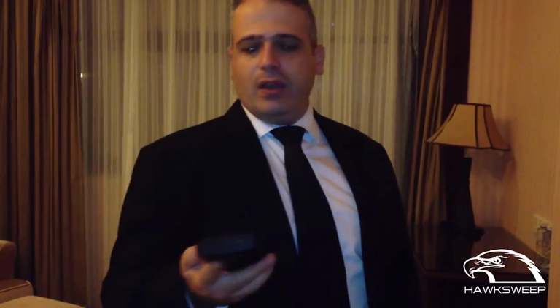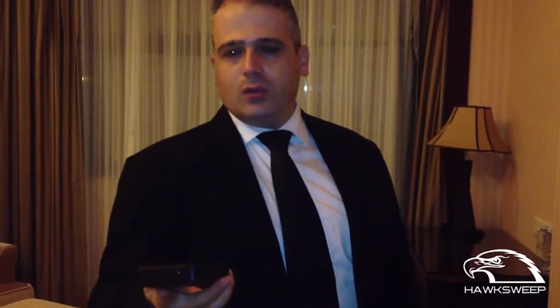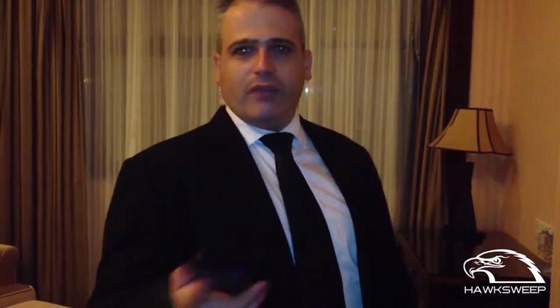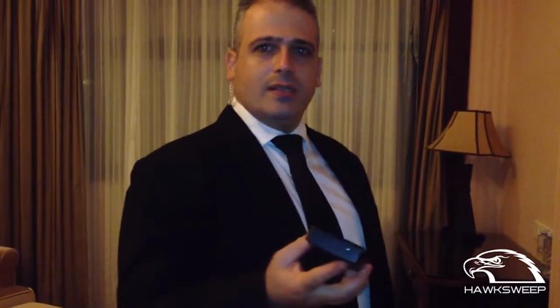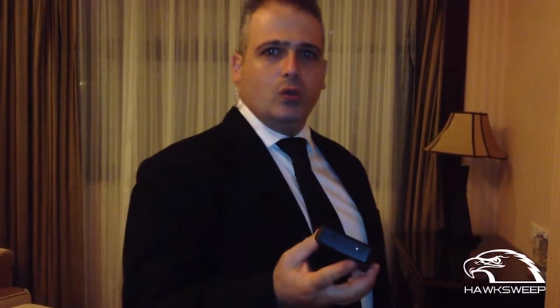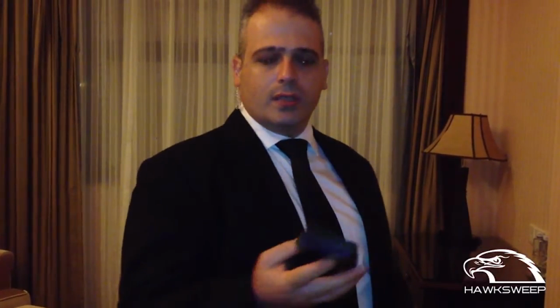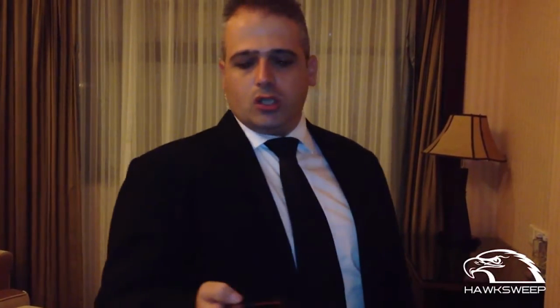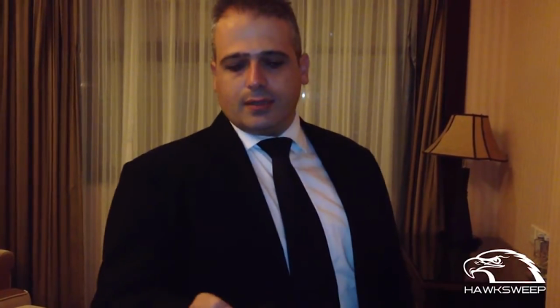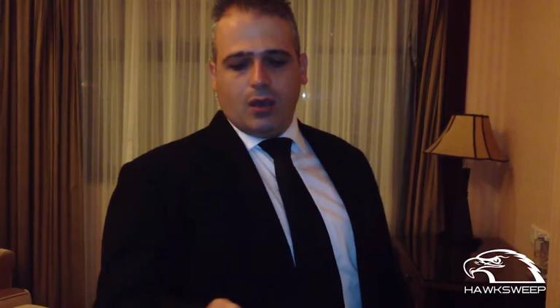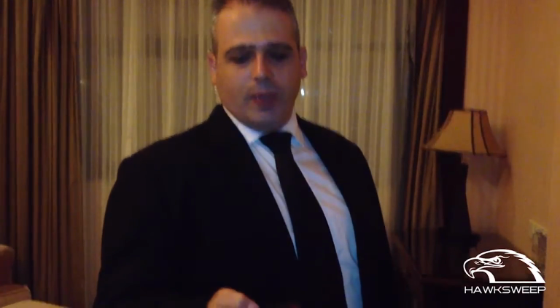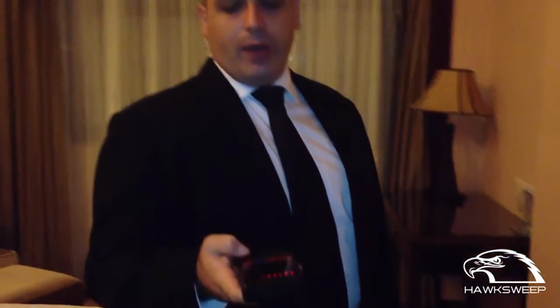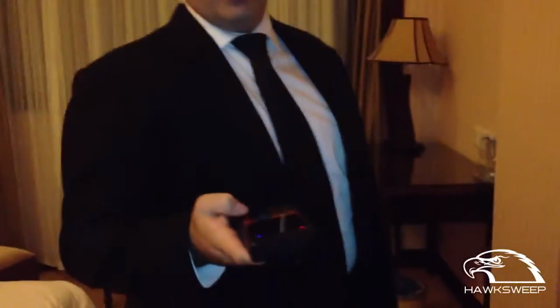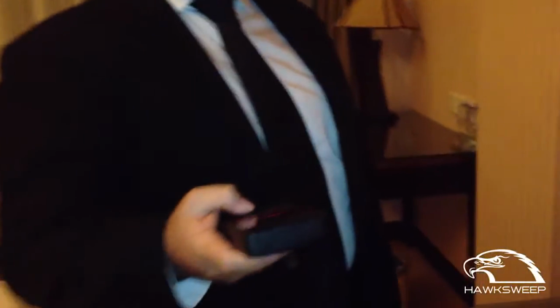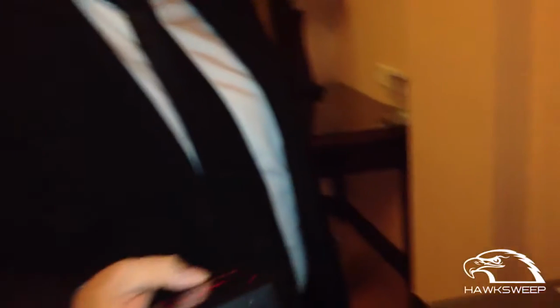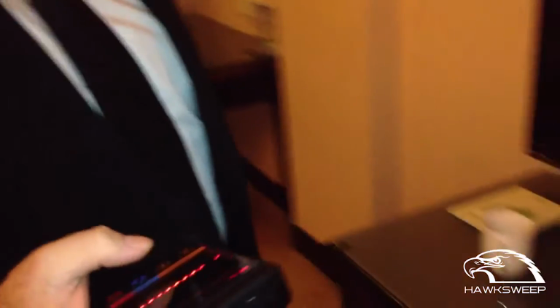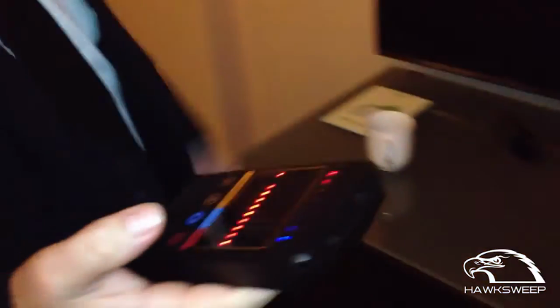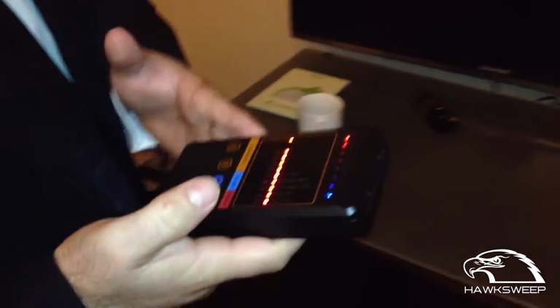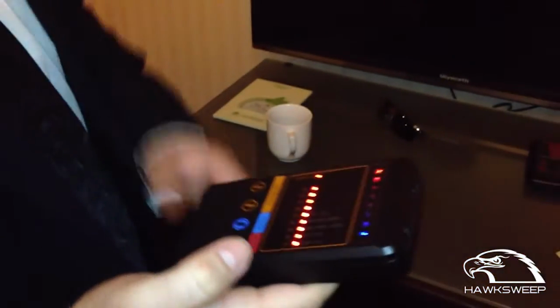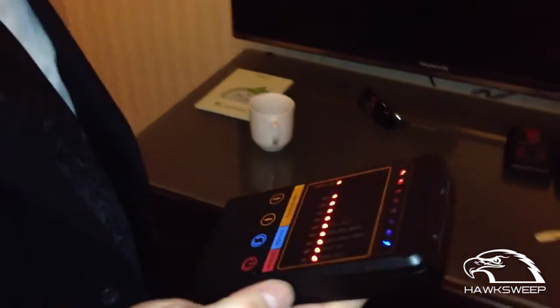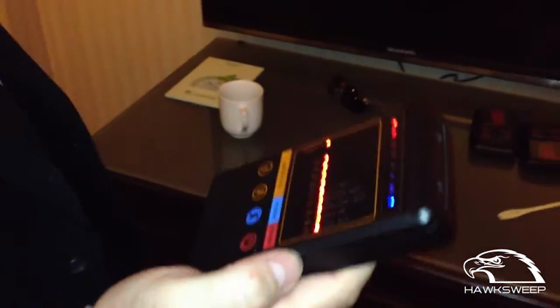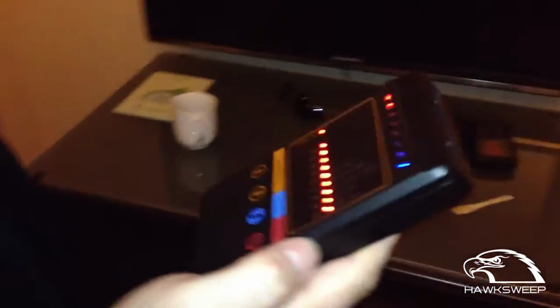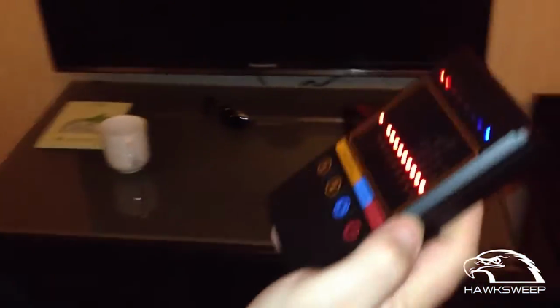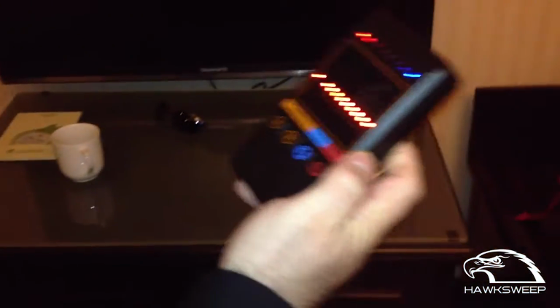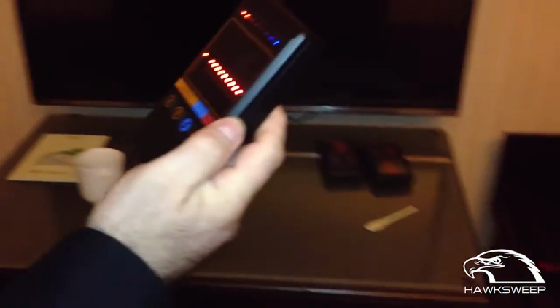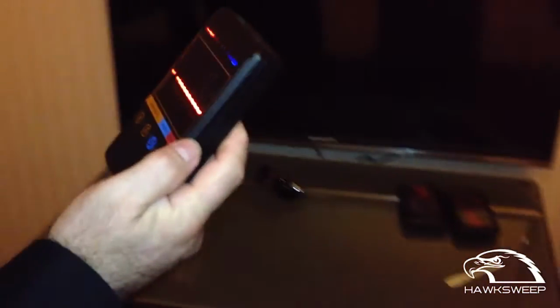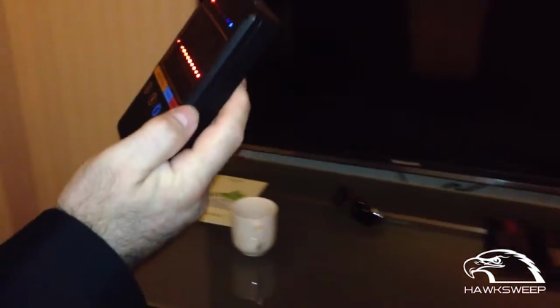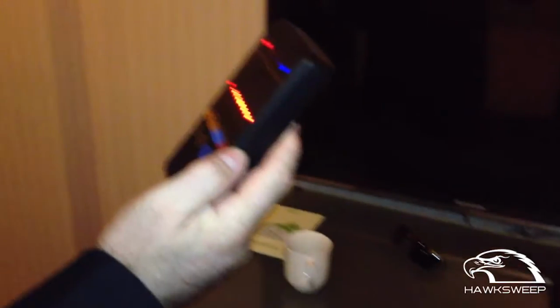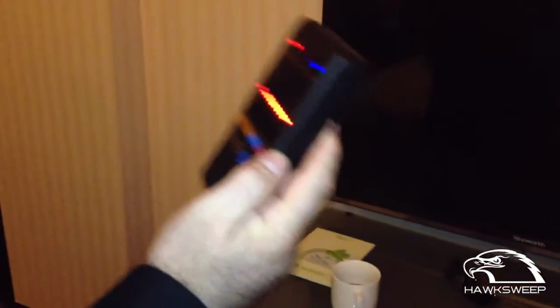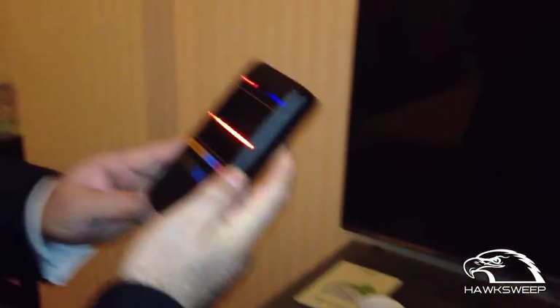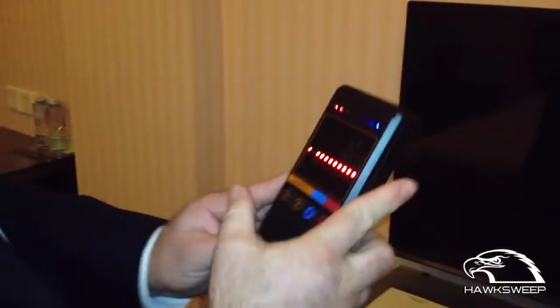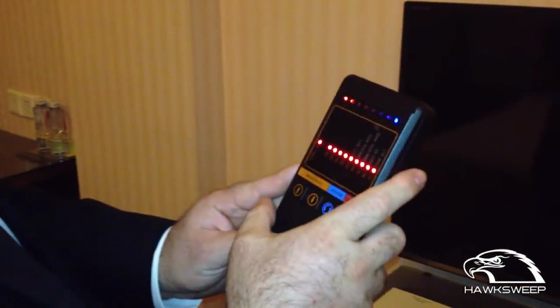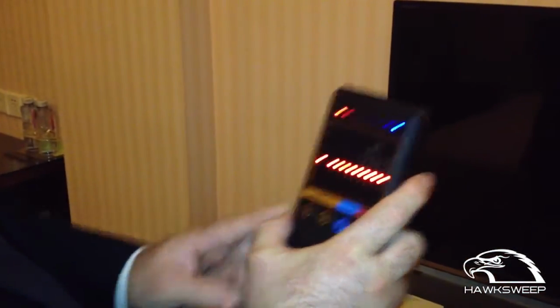Very easy to take, very easy to use. Just open the power, set the power of the device, and start to search for any bugs or any hidden camera. The searching is very easy.